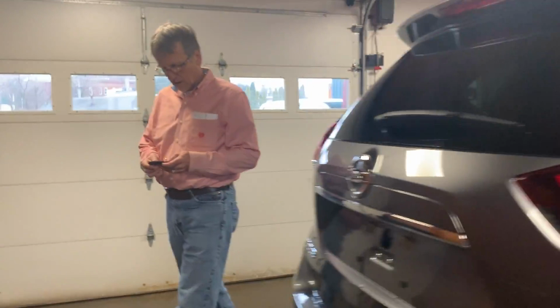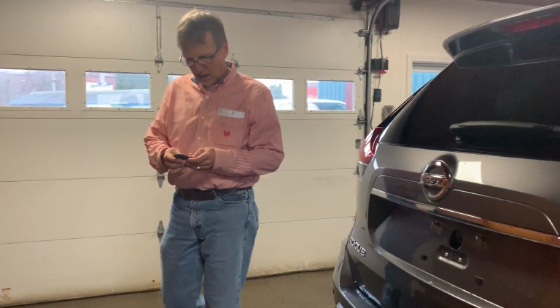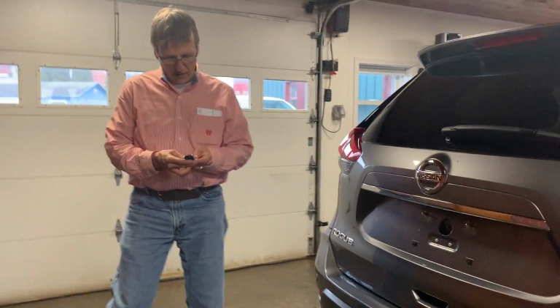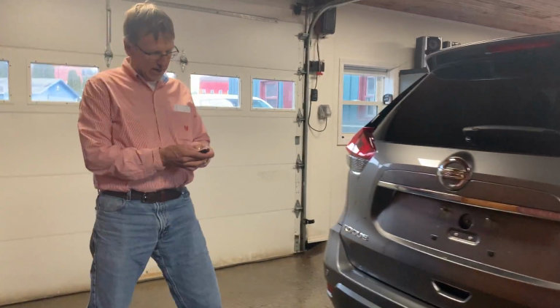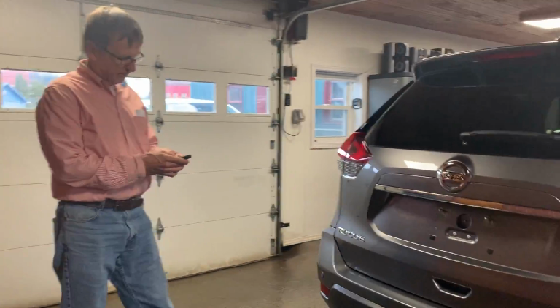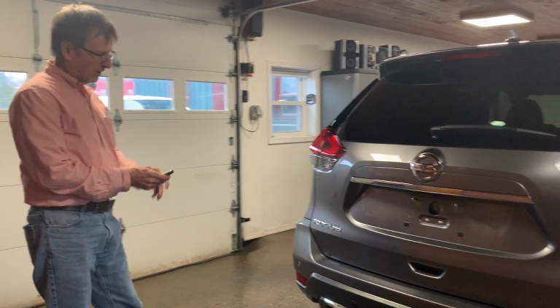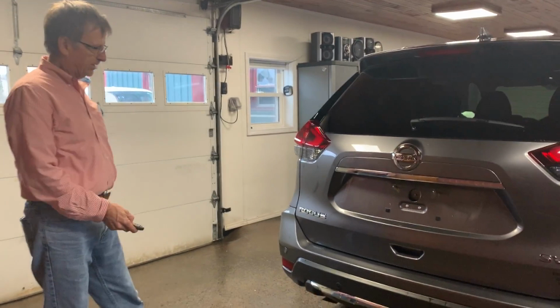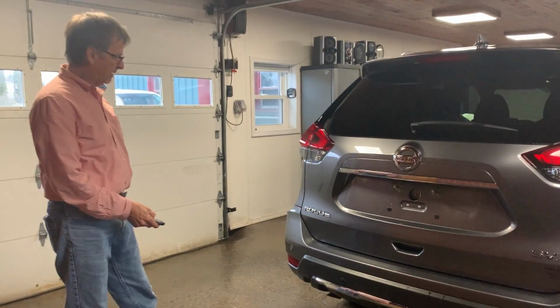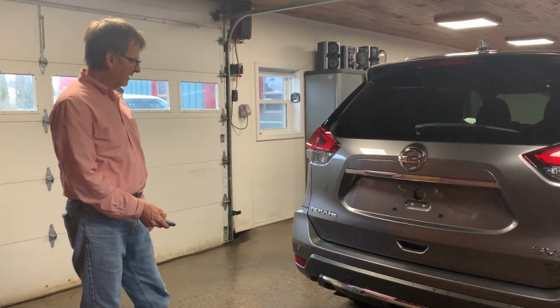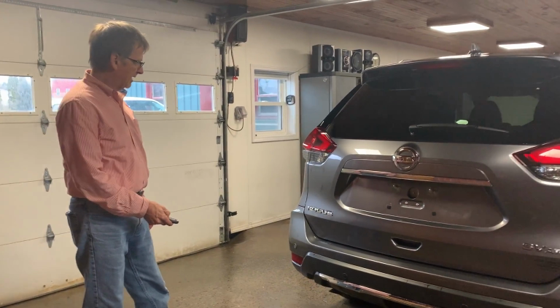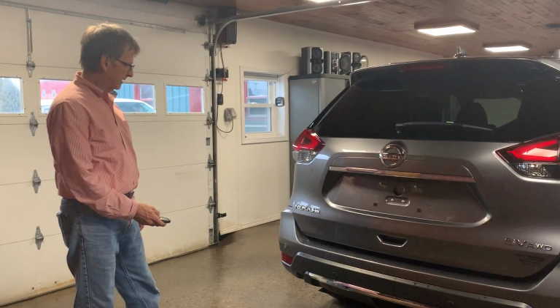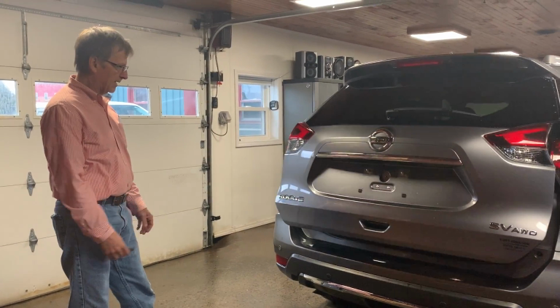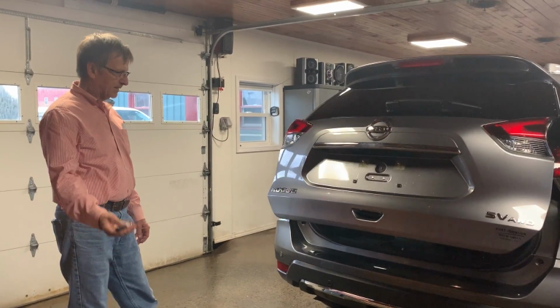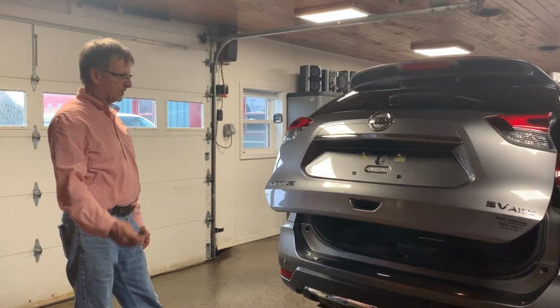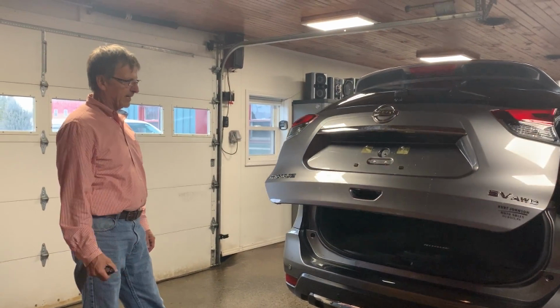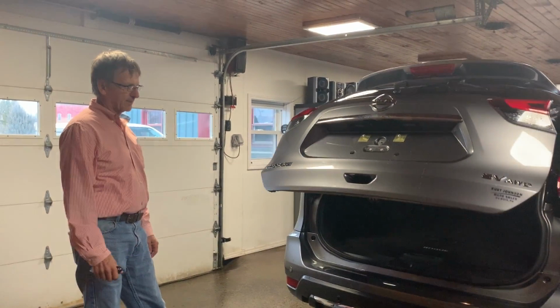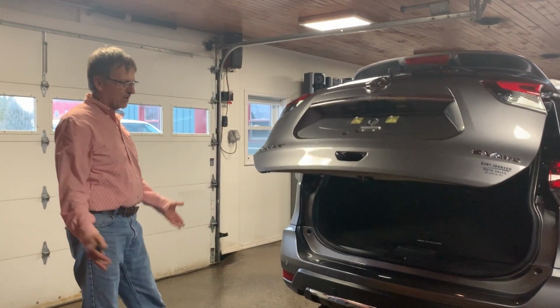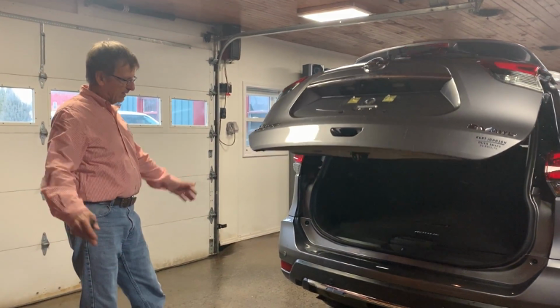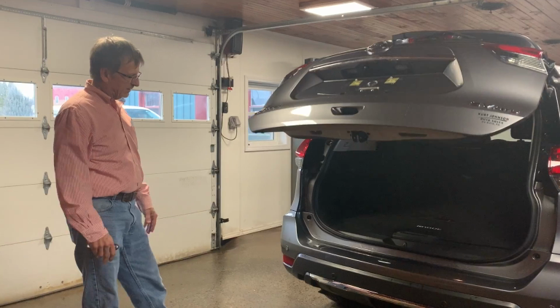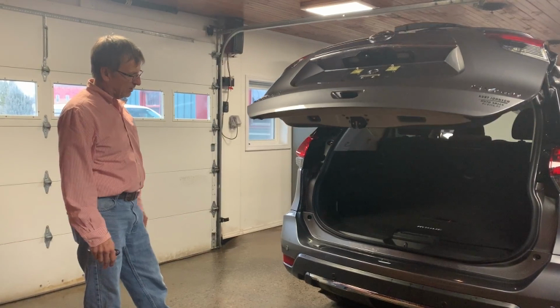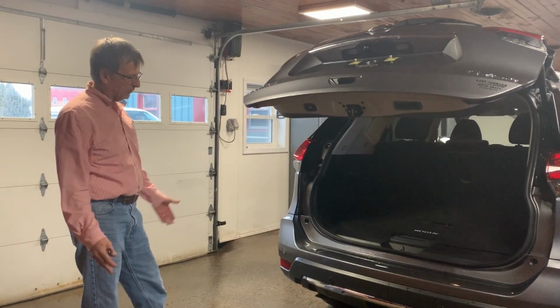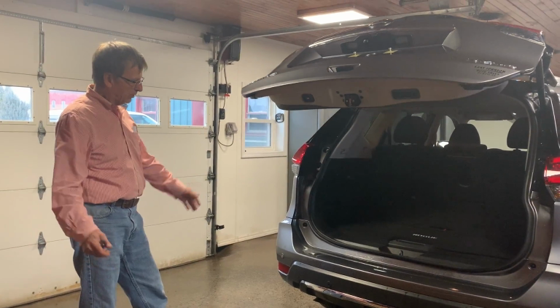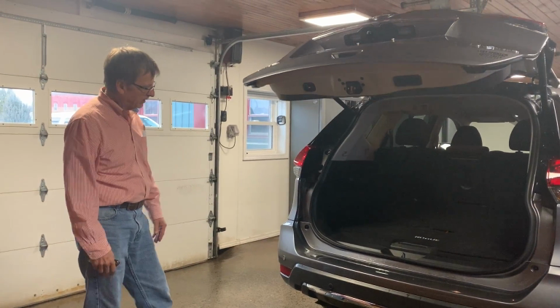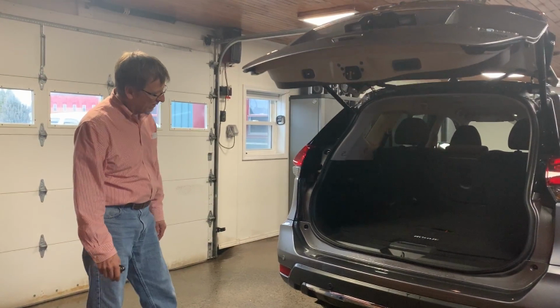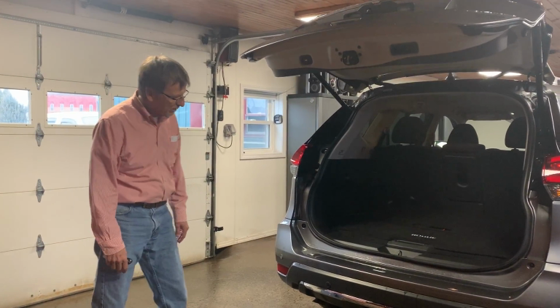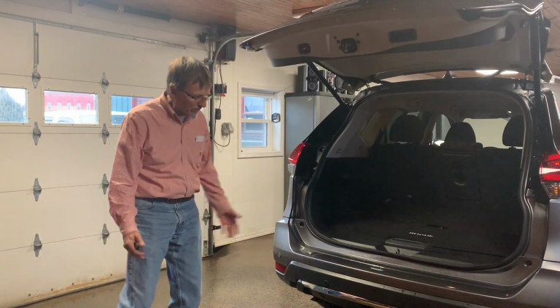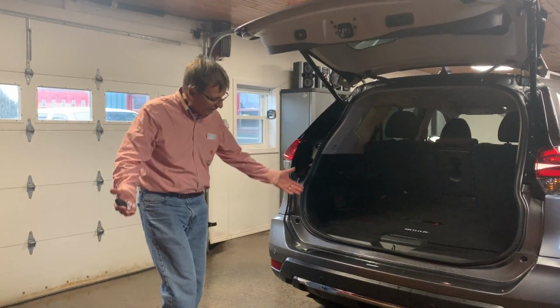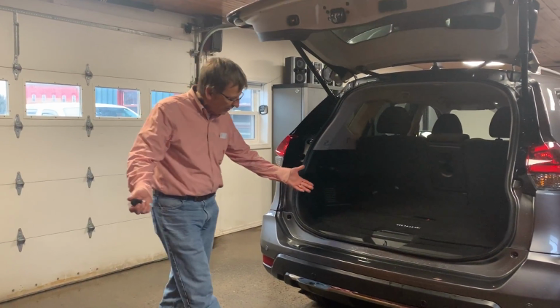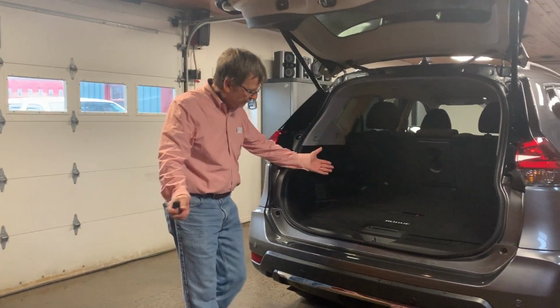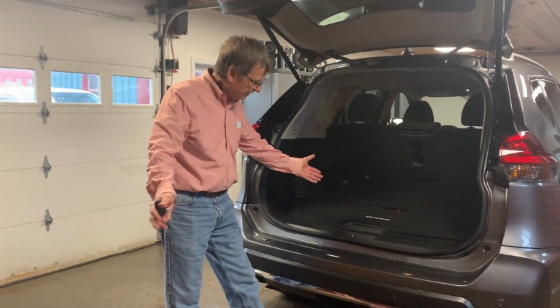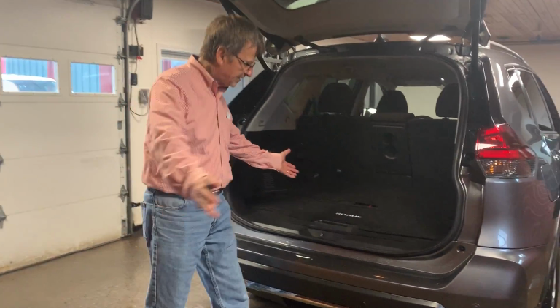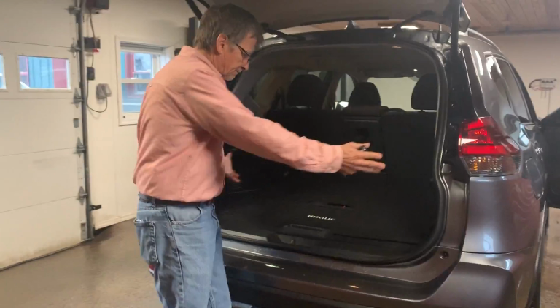Now we just hold this button down and it opens just like that. So coming up to the car with groceries, luggage, or whatever — very simple.